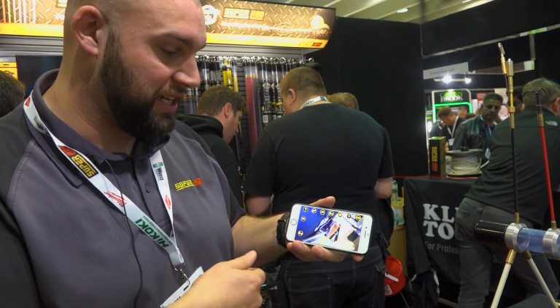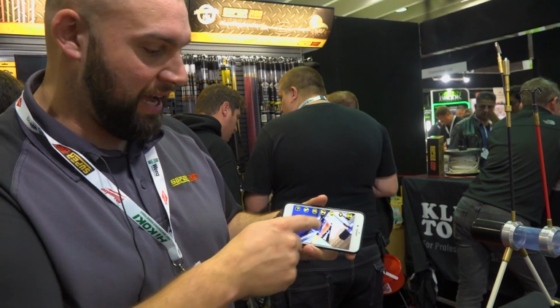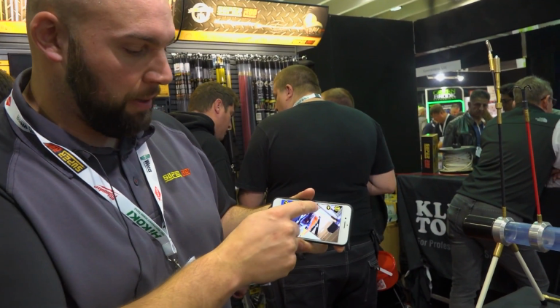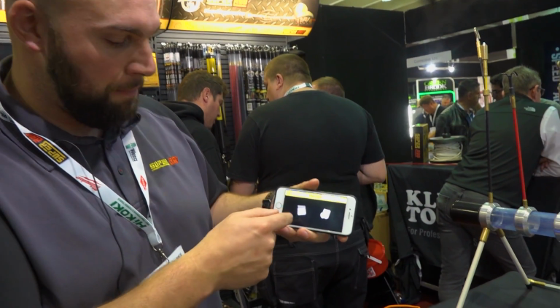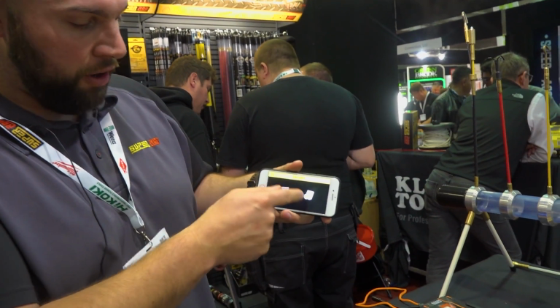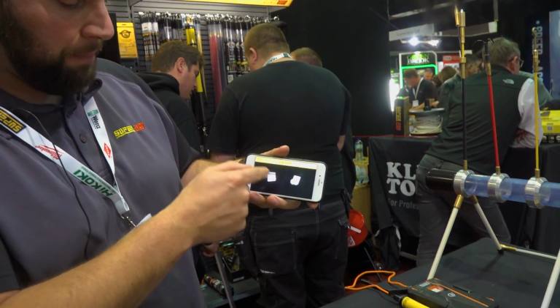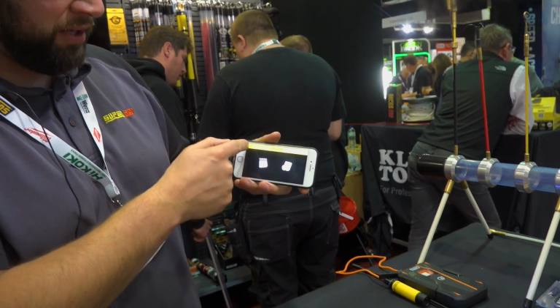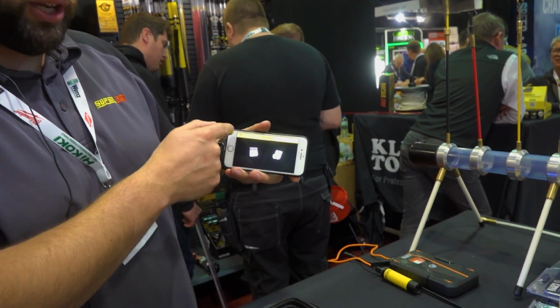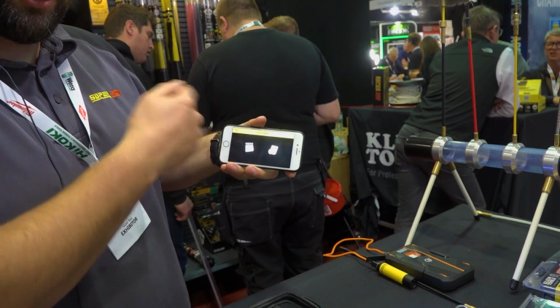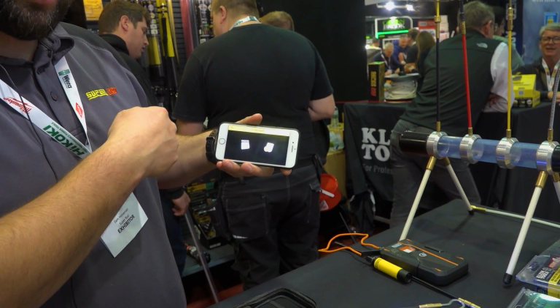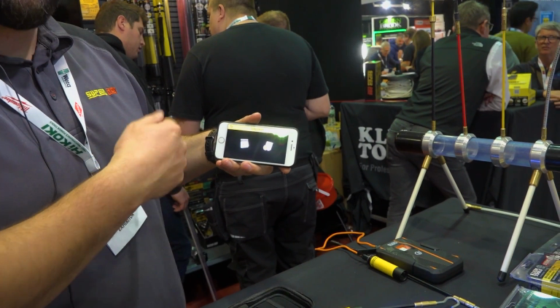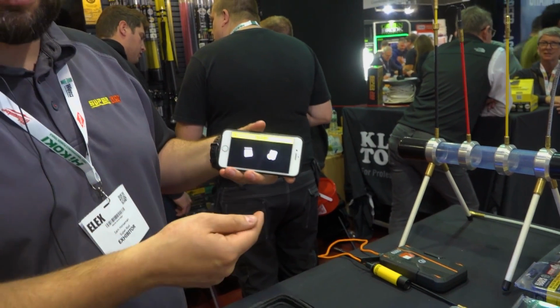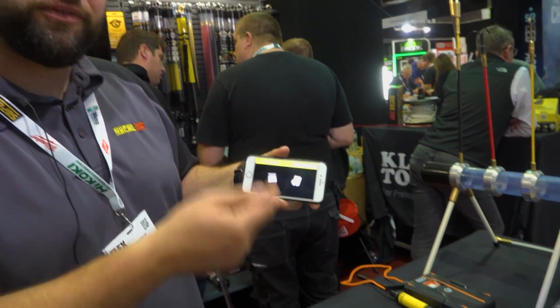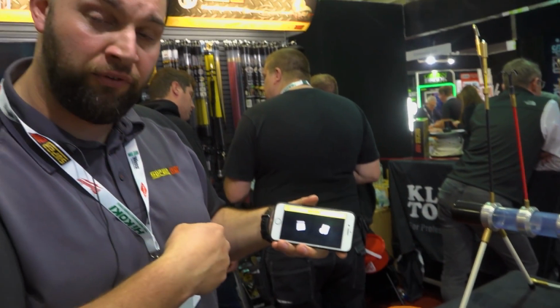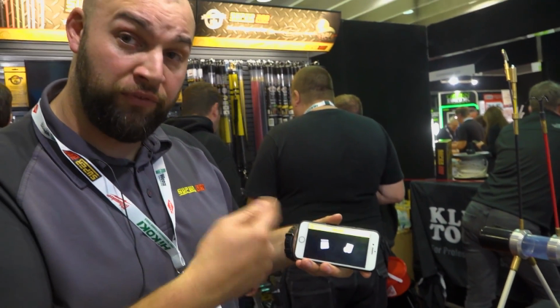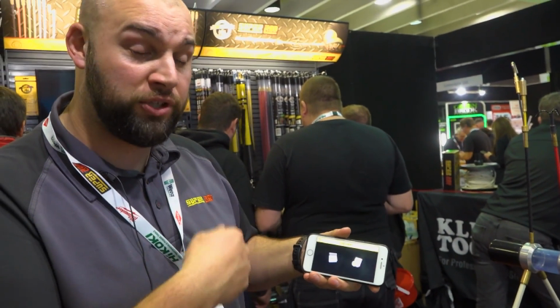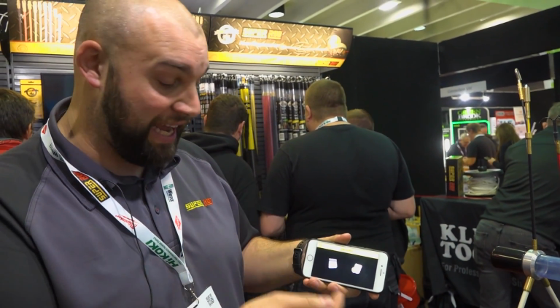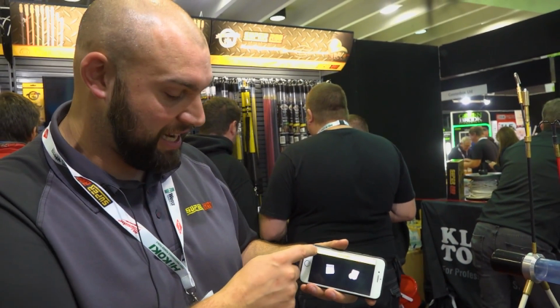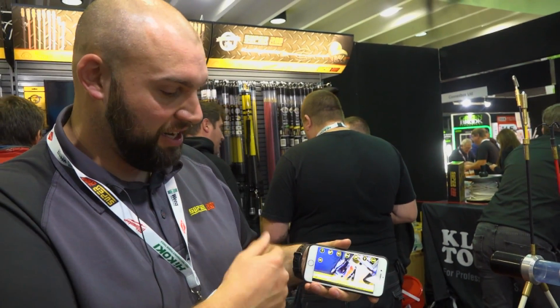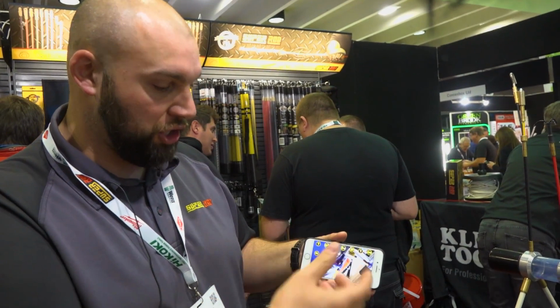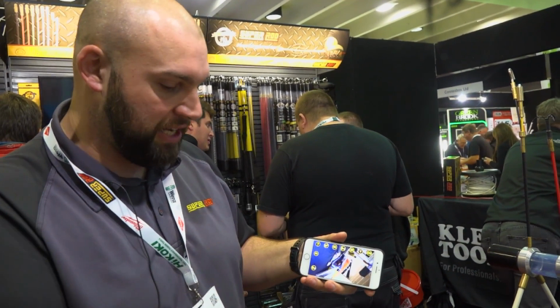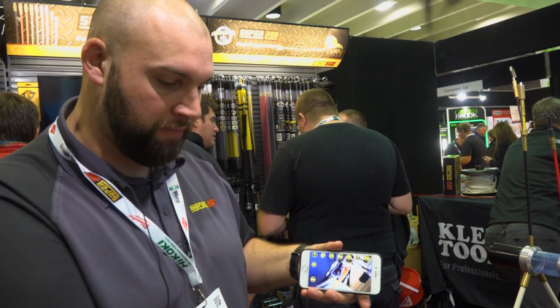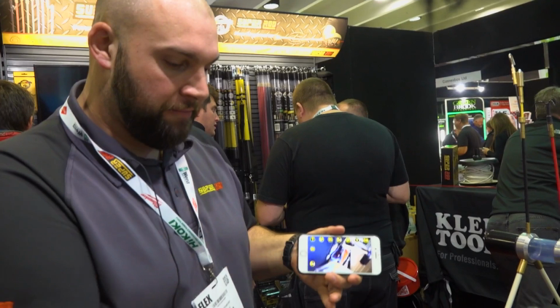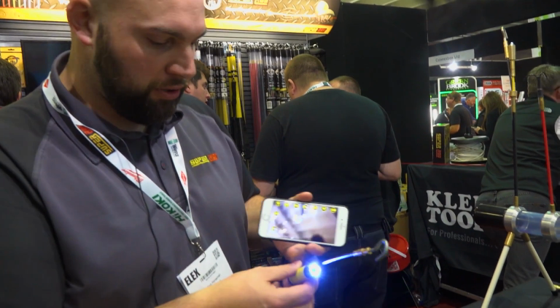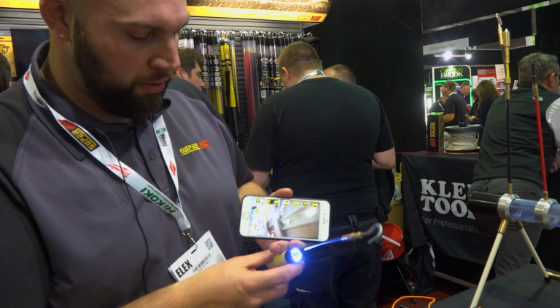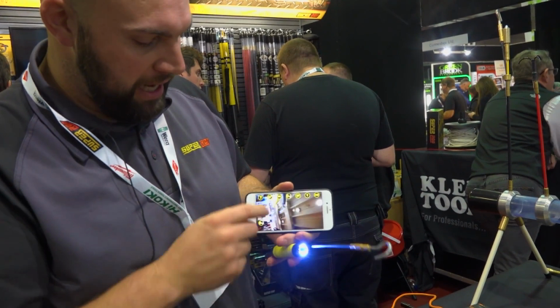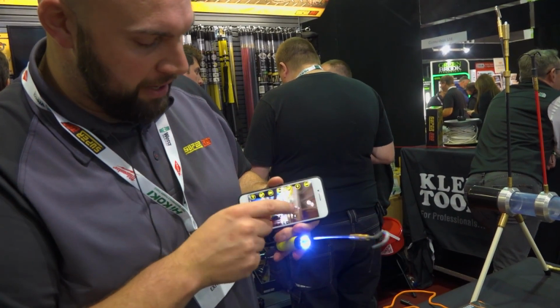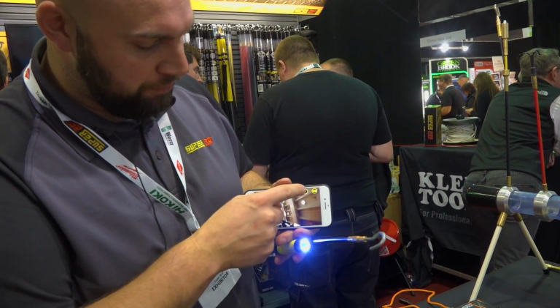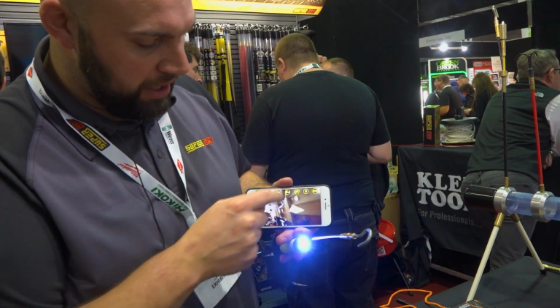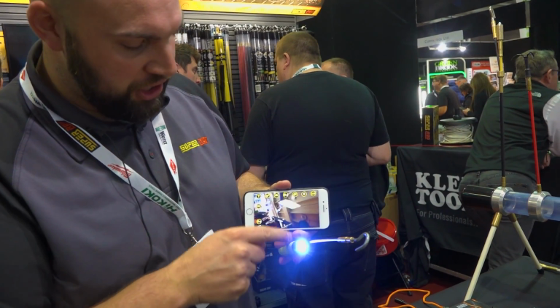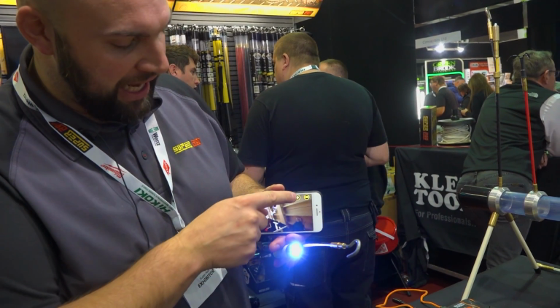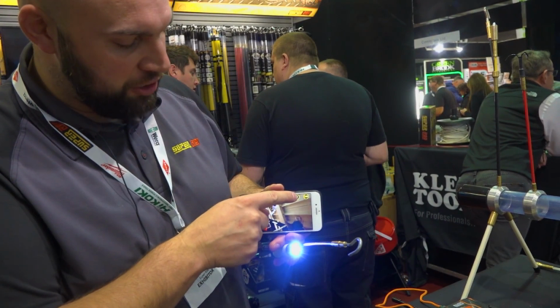You can play it back on the app as well. So if you want to show the customer the reason why you have to lift floorboards to get access, you can show them the issue.